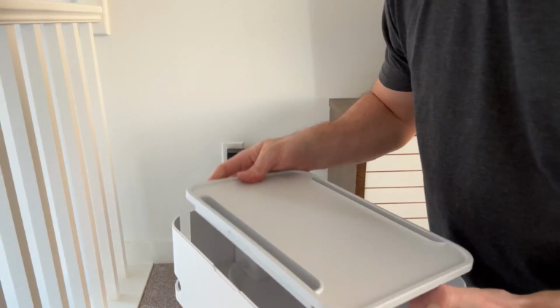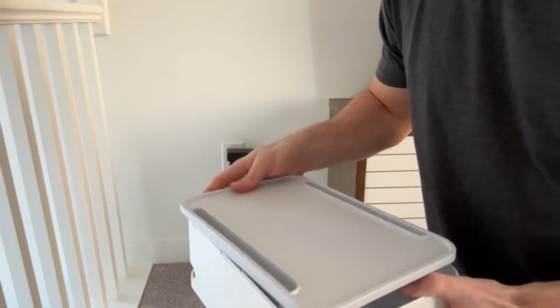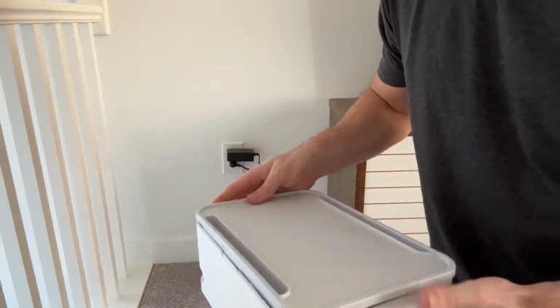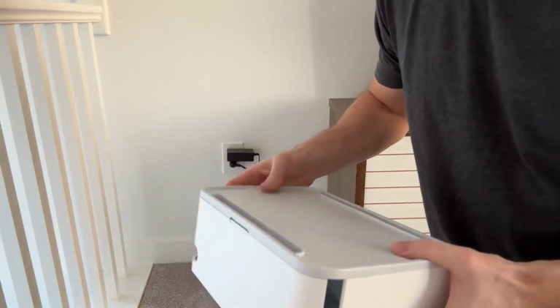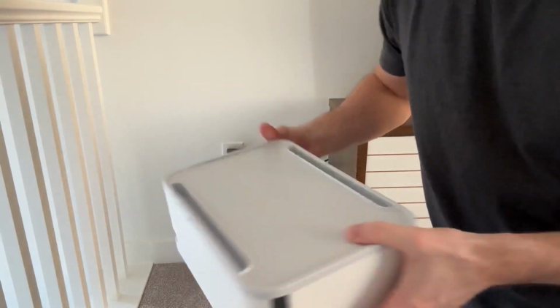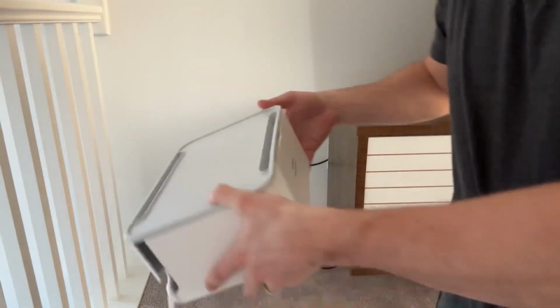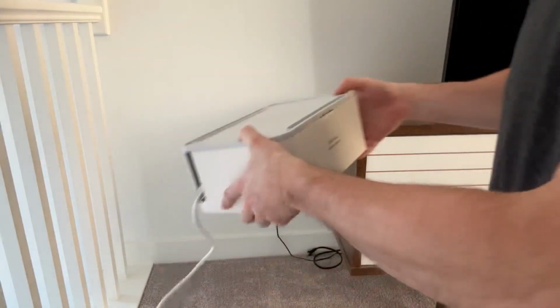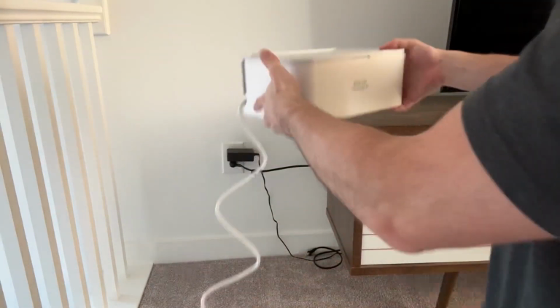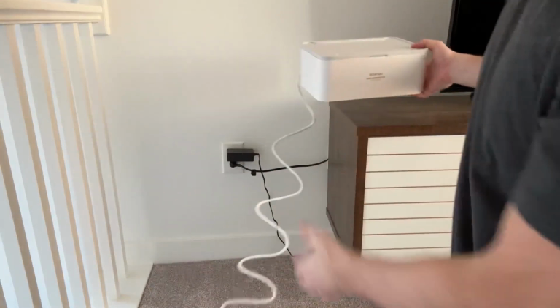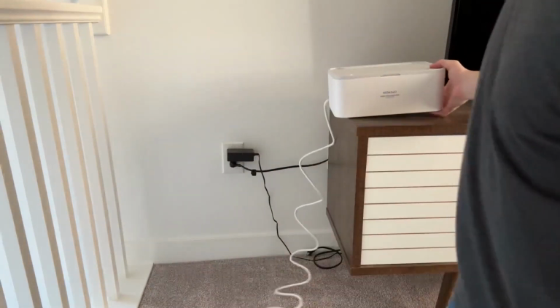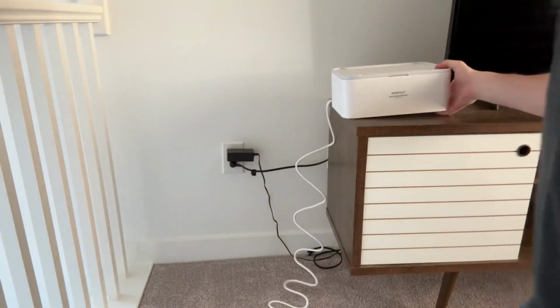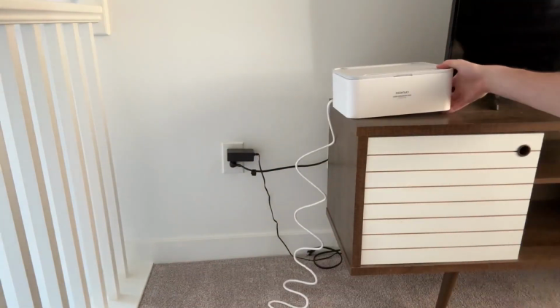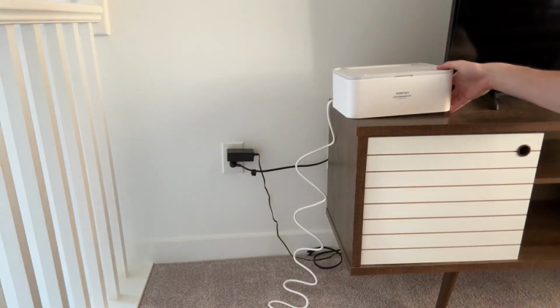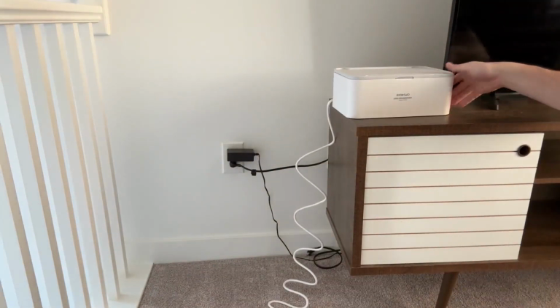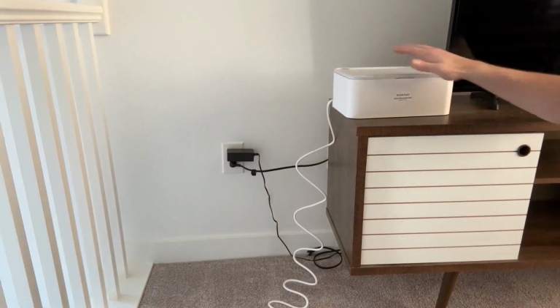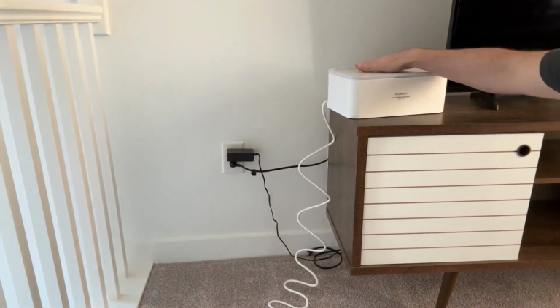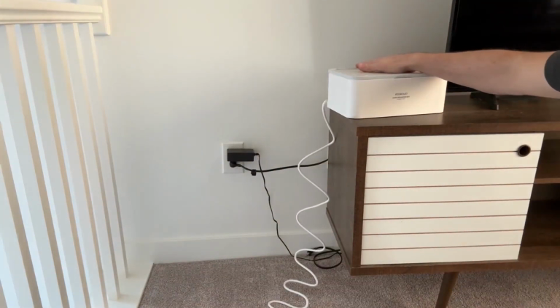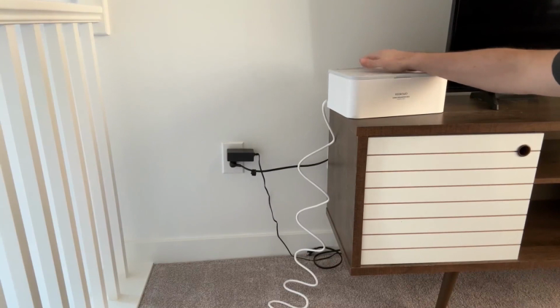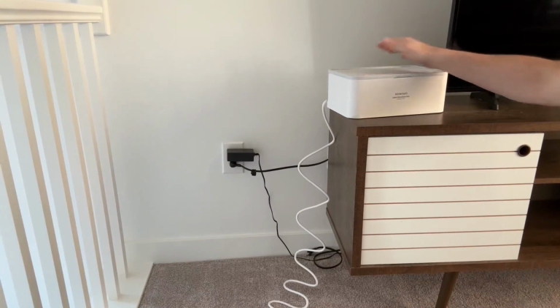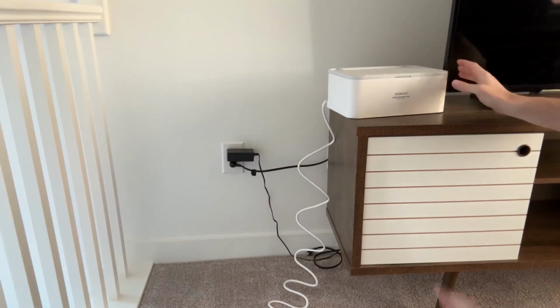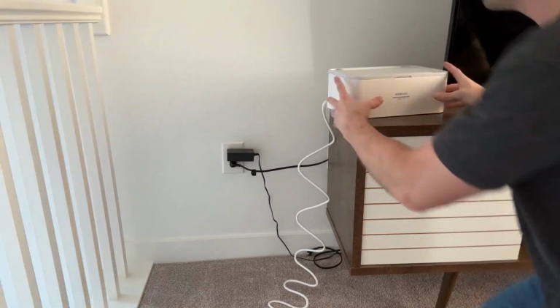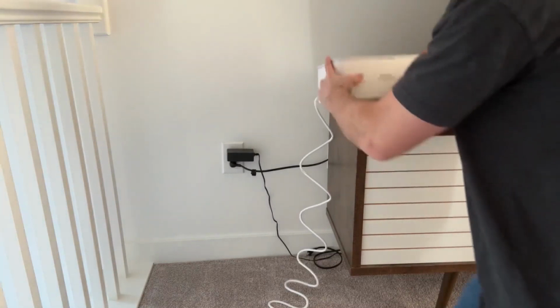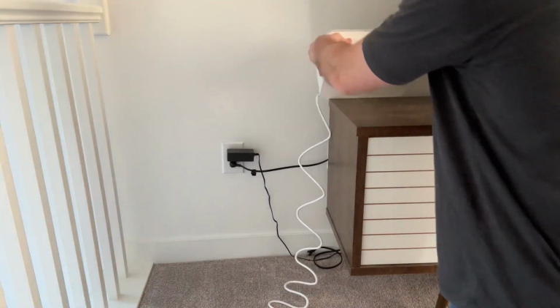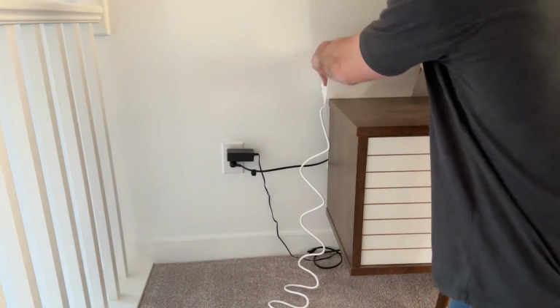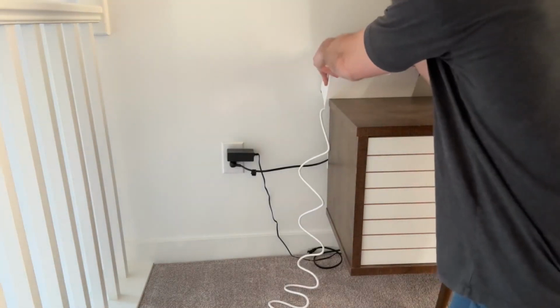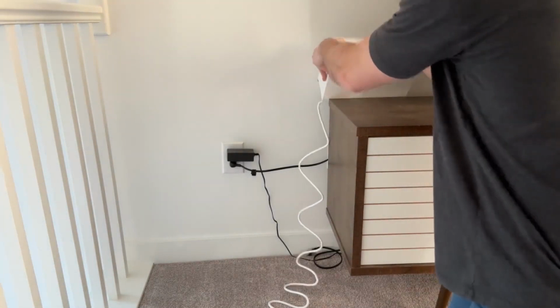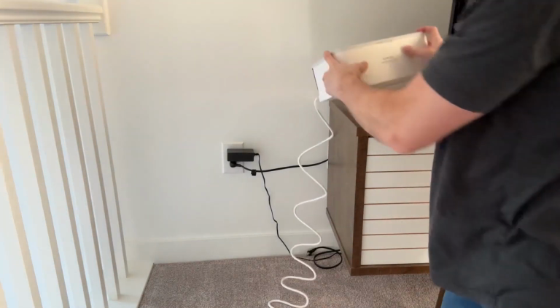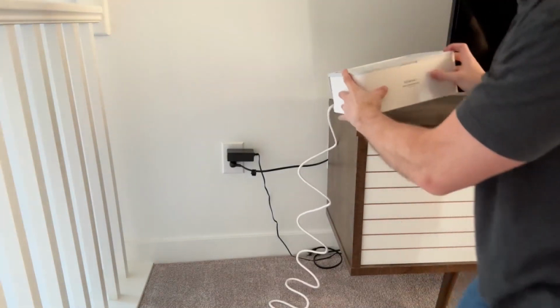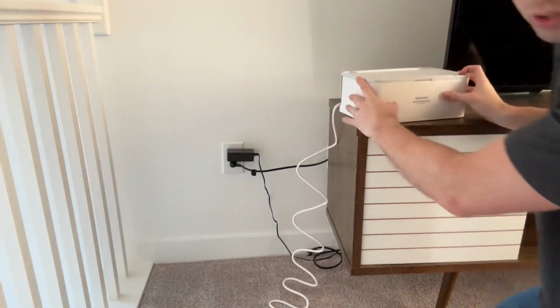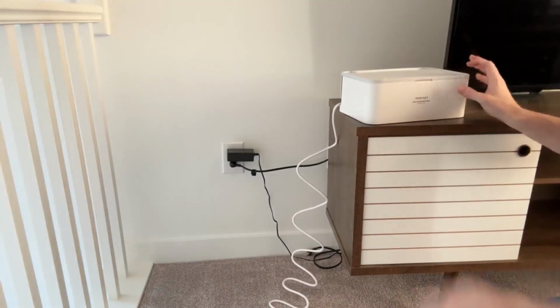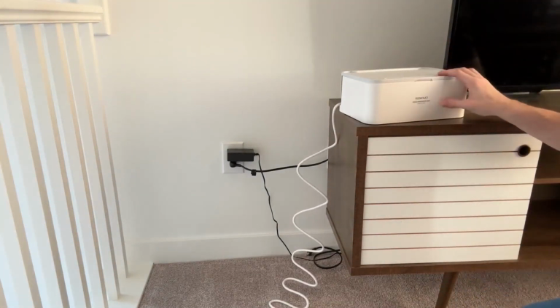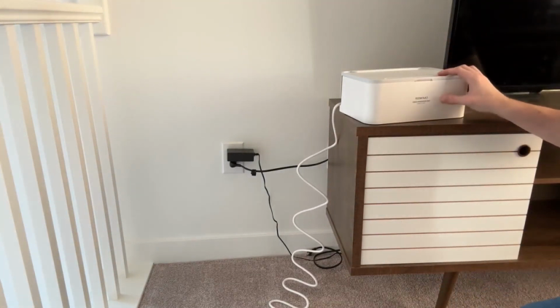Honestly, this could work as decor. You can put it on top and place an iPad on it if you wanted. Or you can even mount it on the back or just keep it in the back so you don't see all those wires.